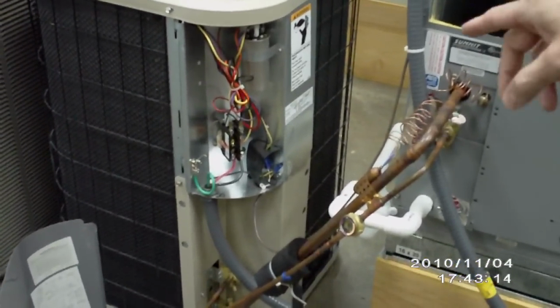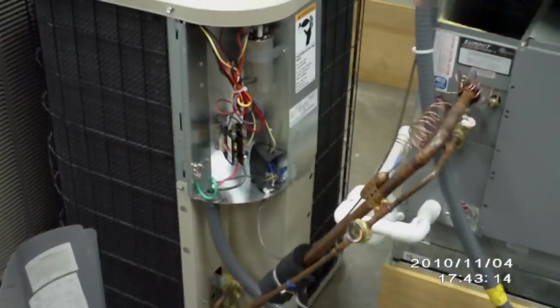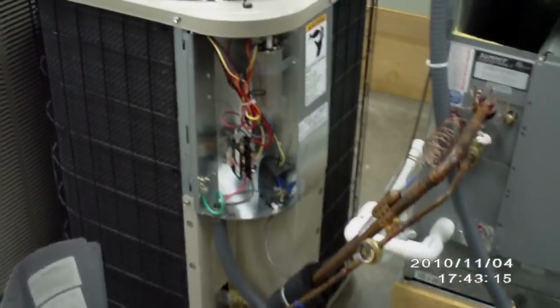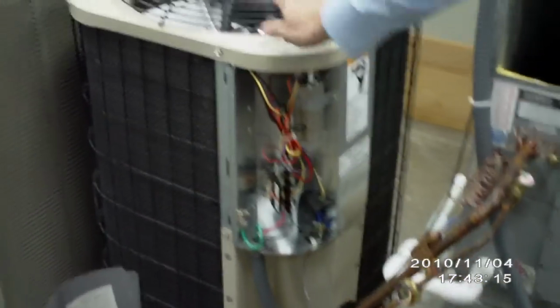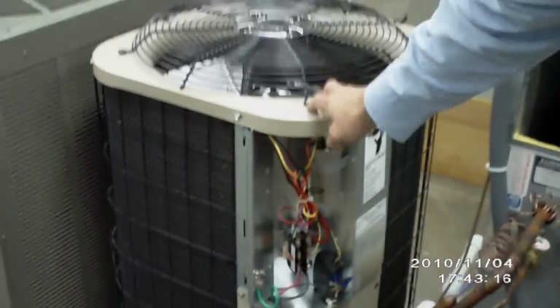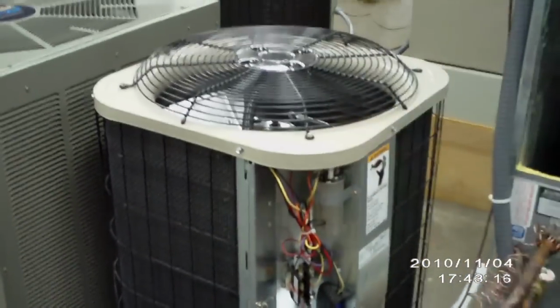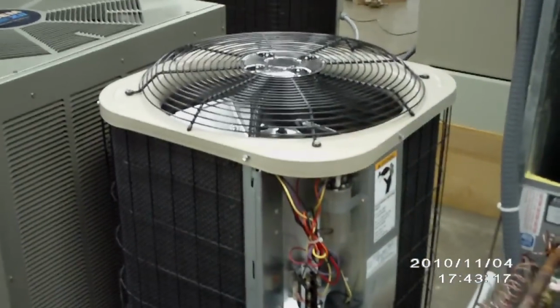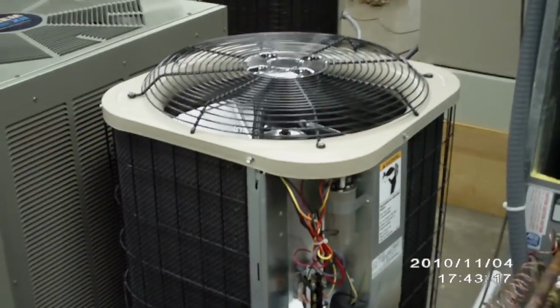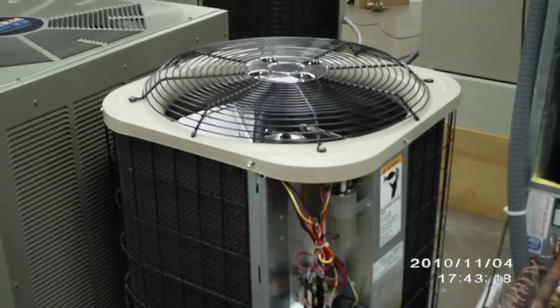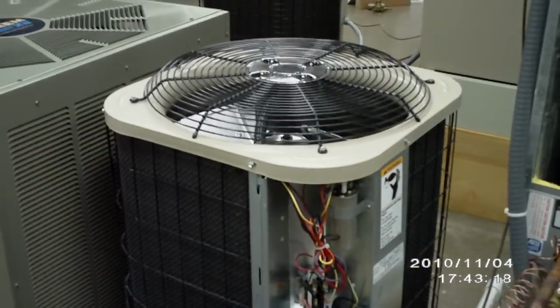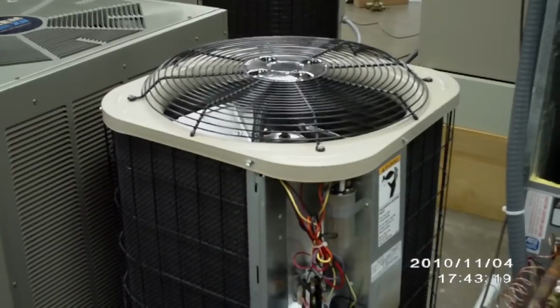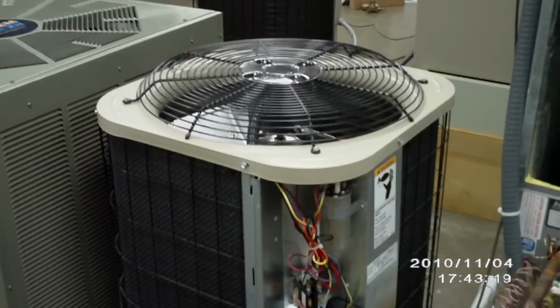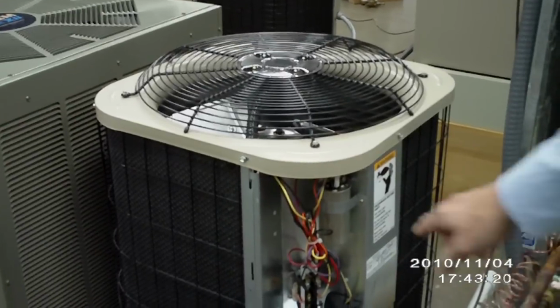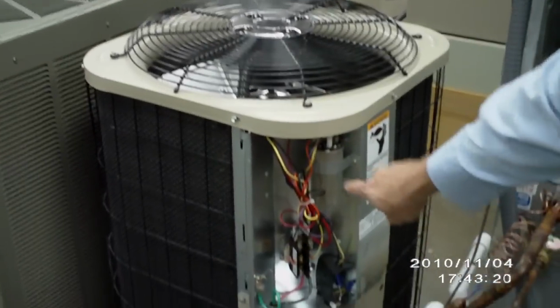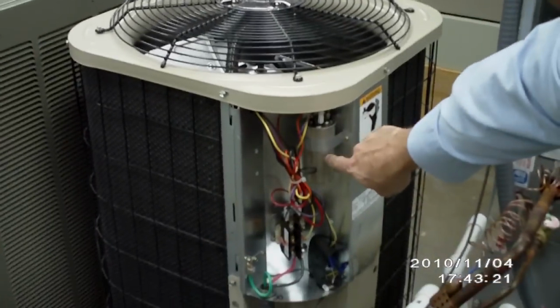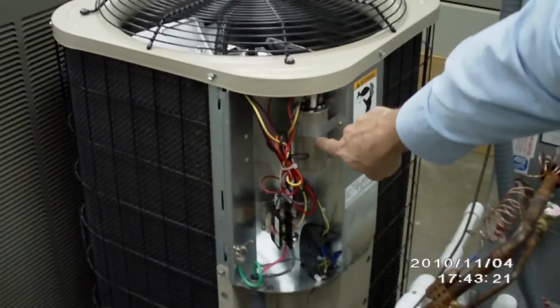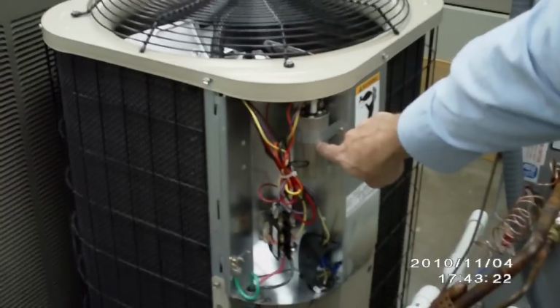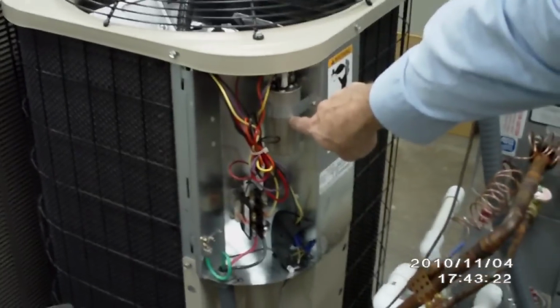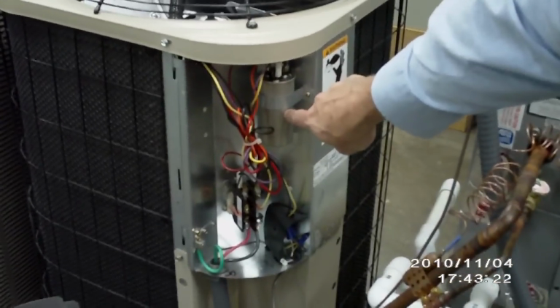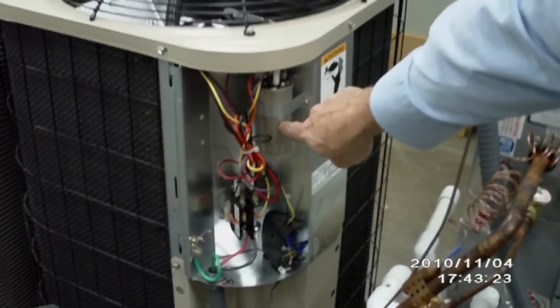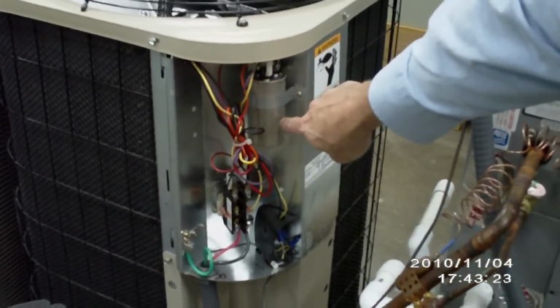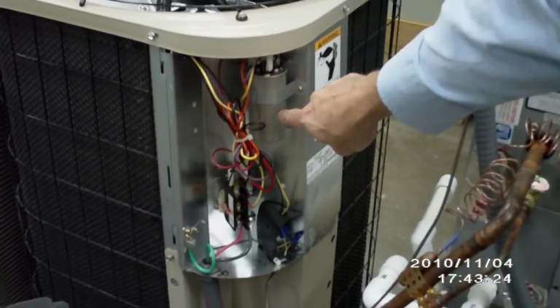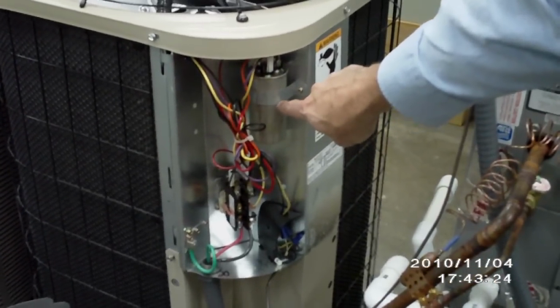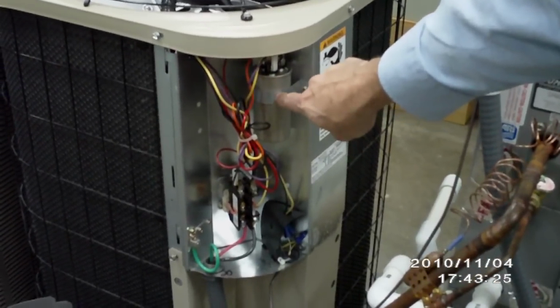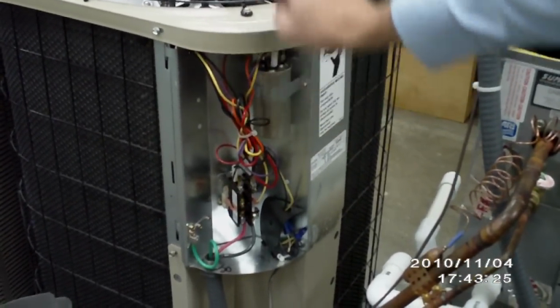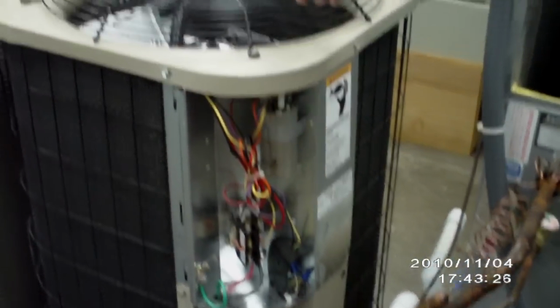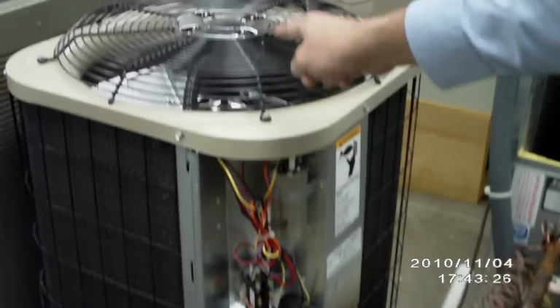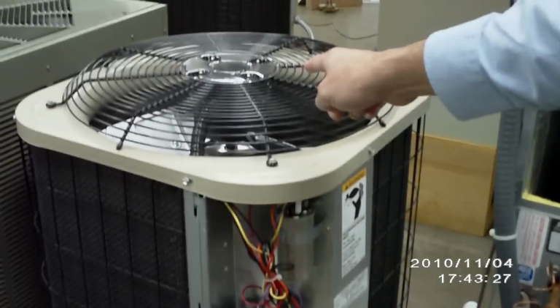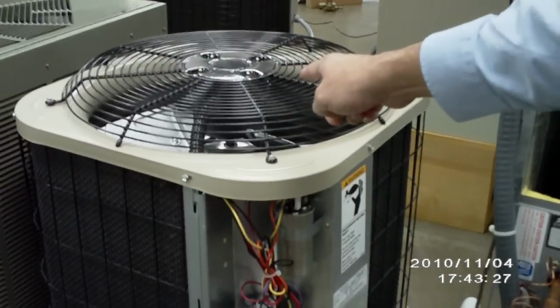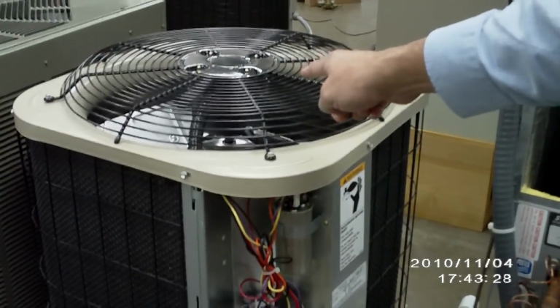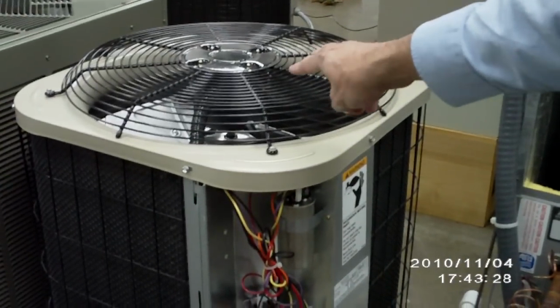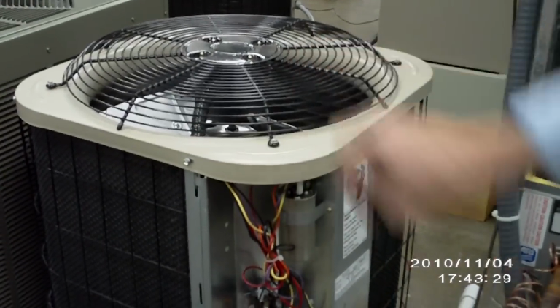Let's look at the condenser. The condenser right here is going to be on the outside of your house. You'll notice that we have a capacitor — a dual capacitor that runs both your compressor and your outdoor blower motor, your condensing fan motor.